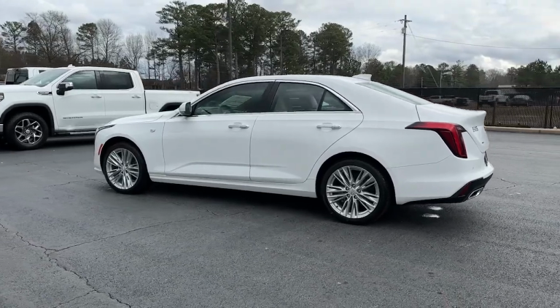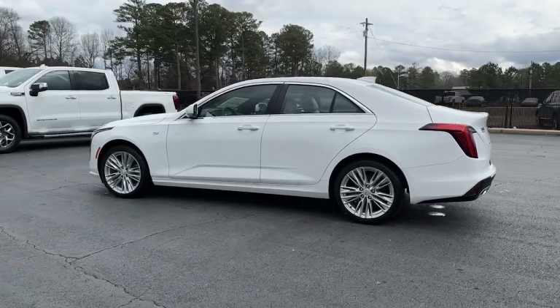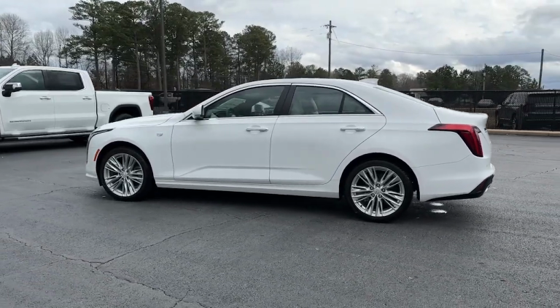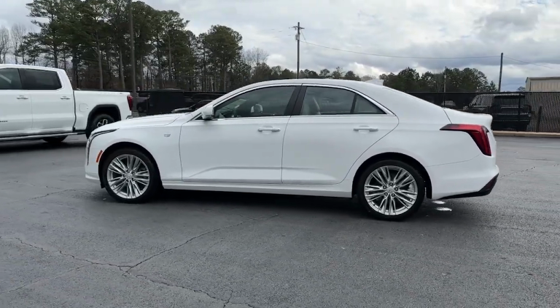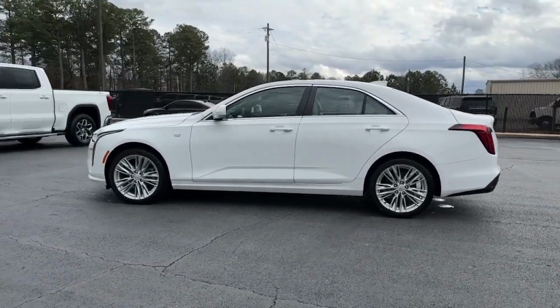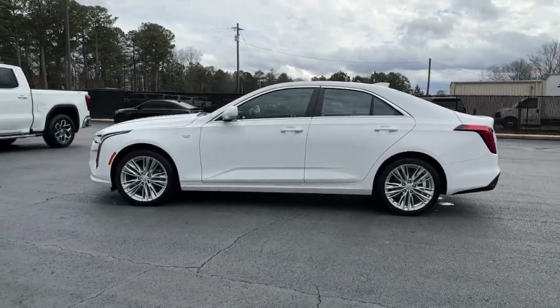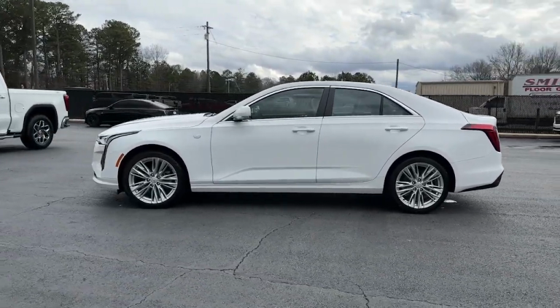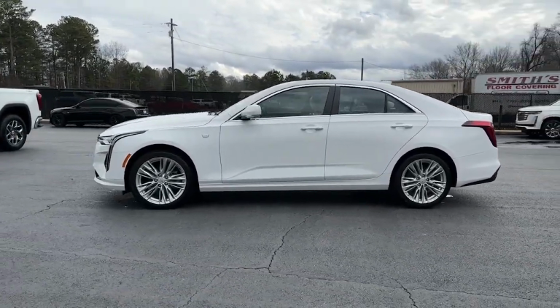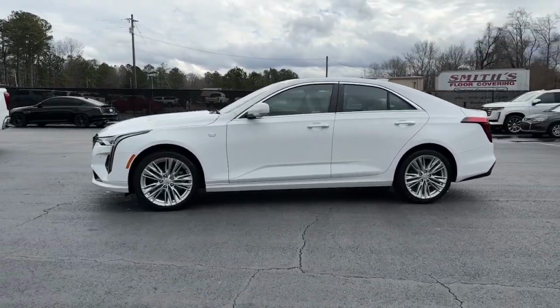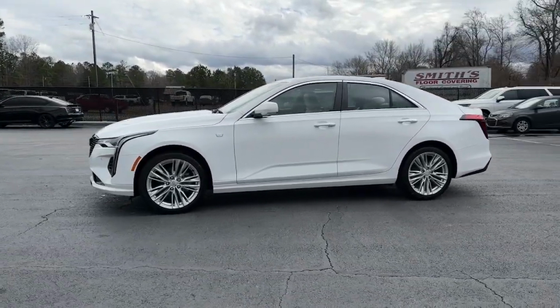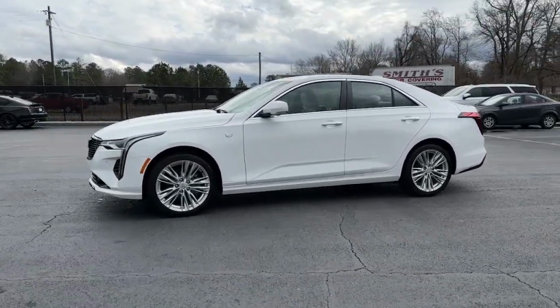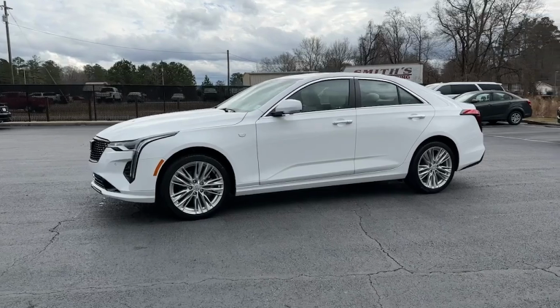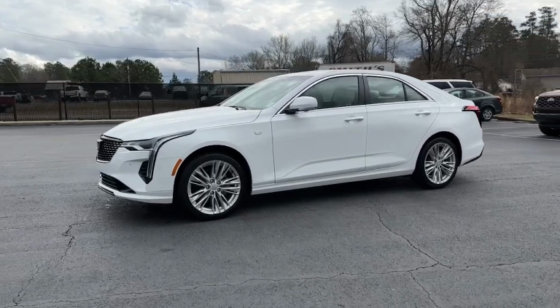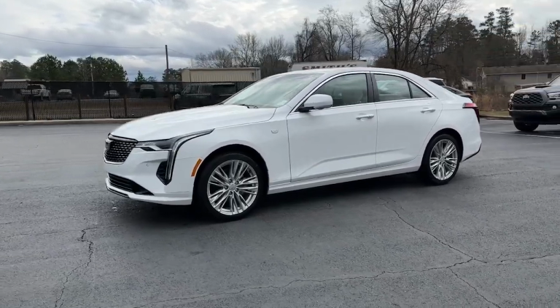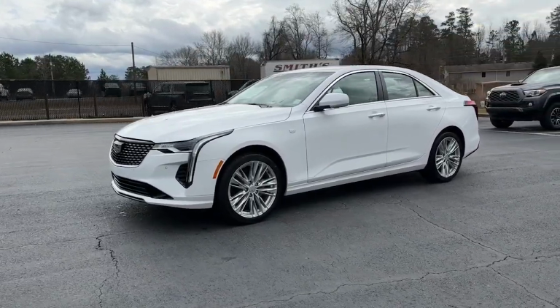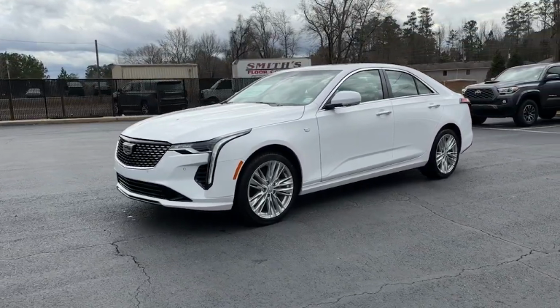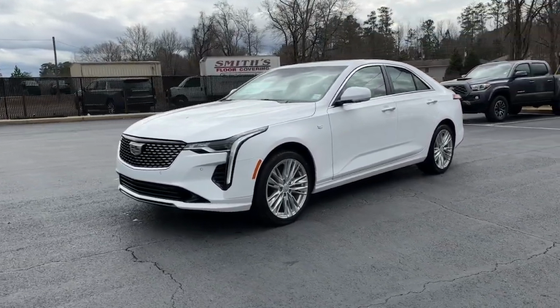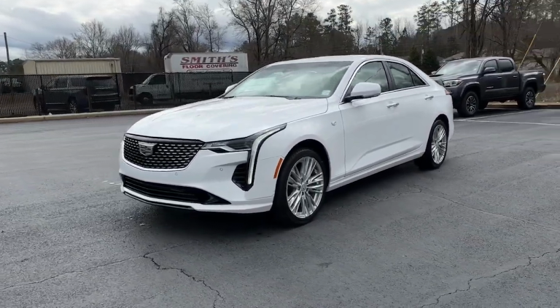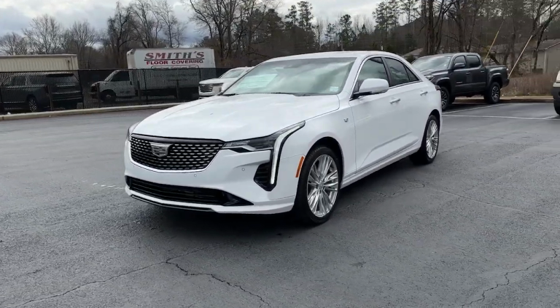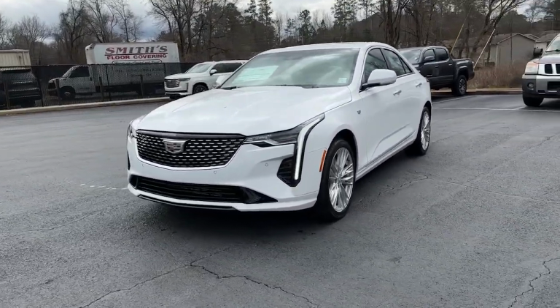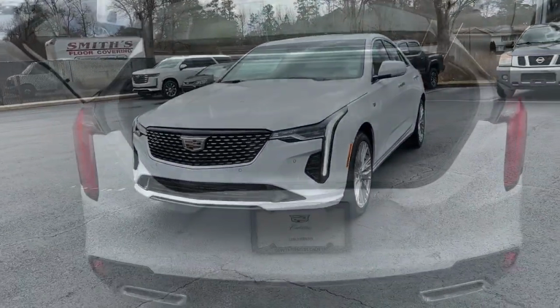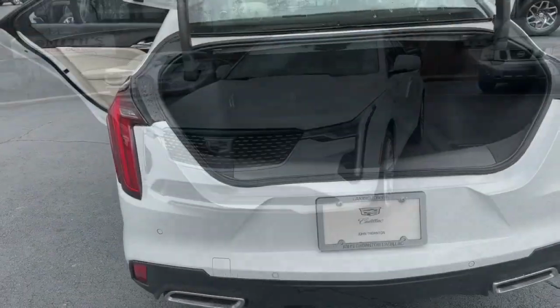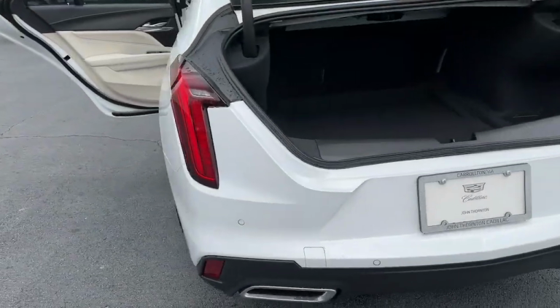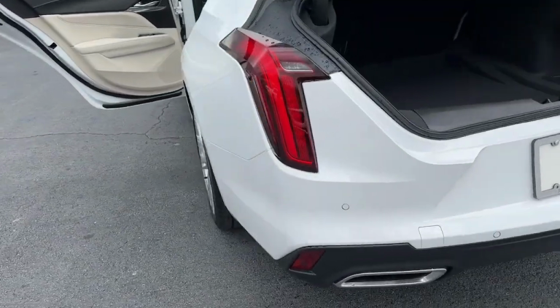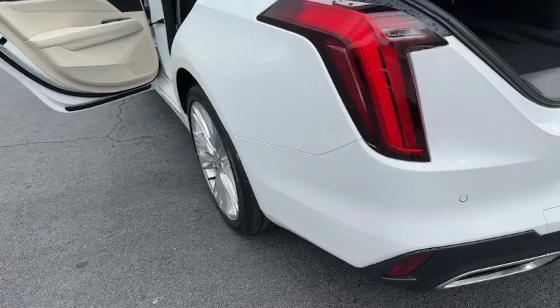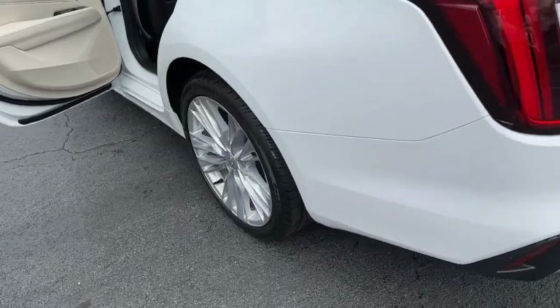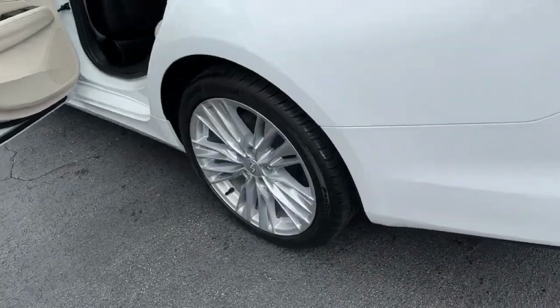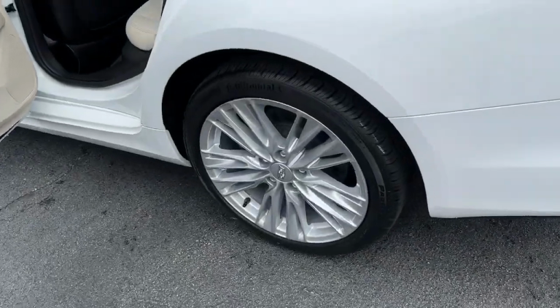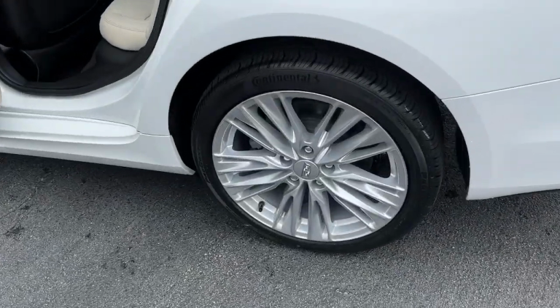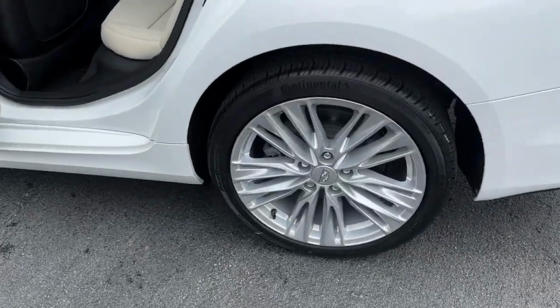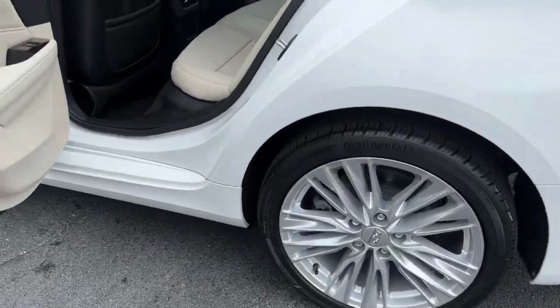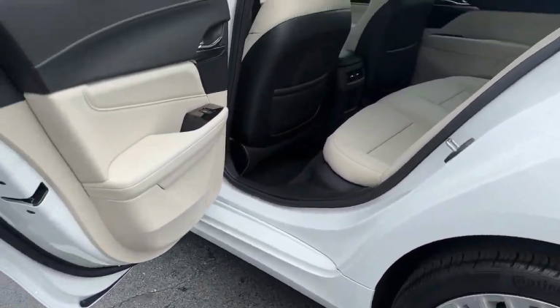Head-up display, navigation system, sunroof/moonroof, all-wheel drive, keyless entry, heated driver's seat, satellite radio, power passenger seat, heated mirrors, premium sound system.